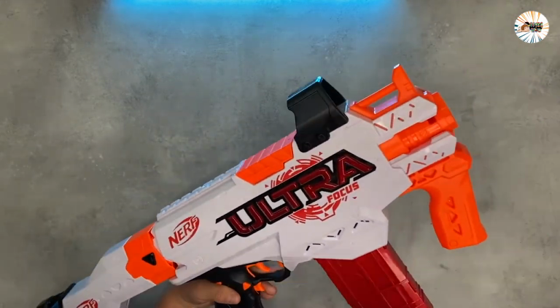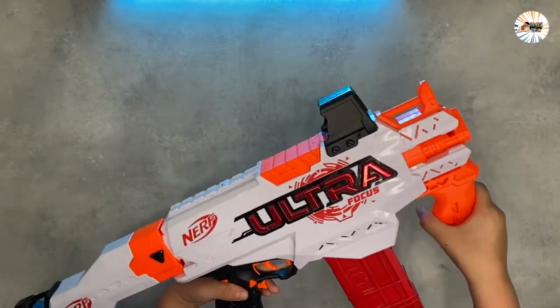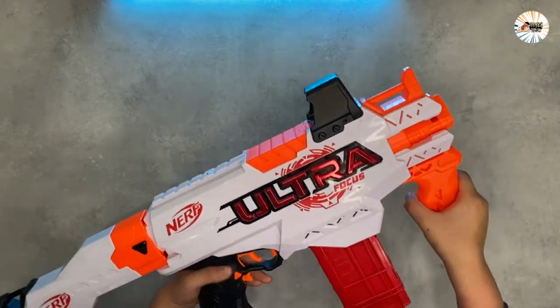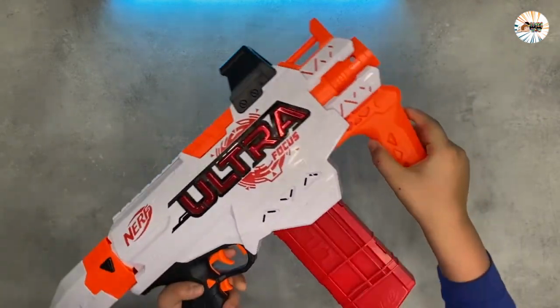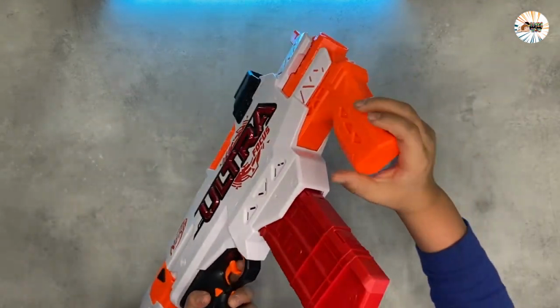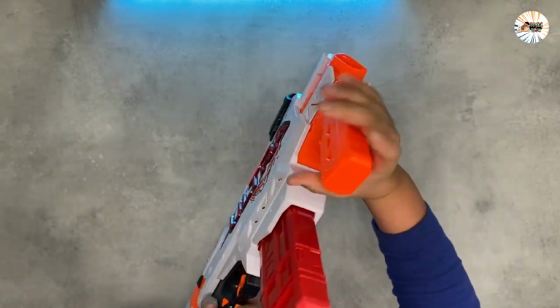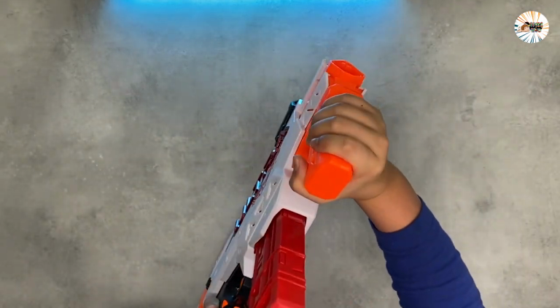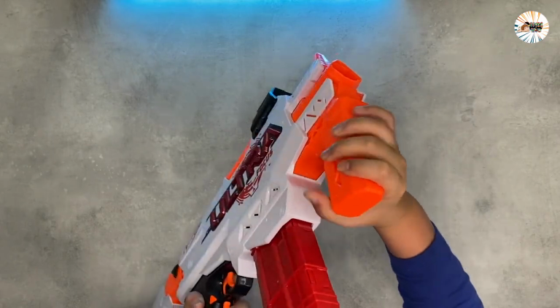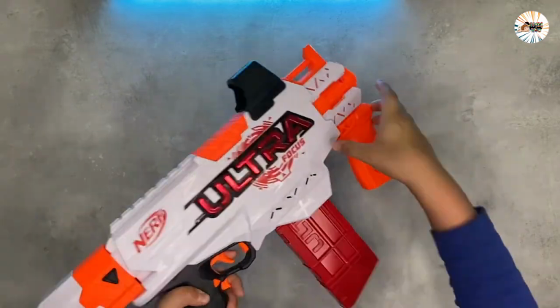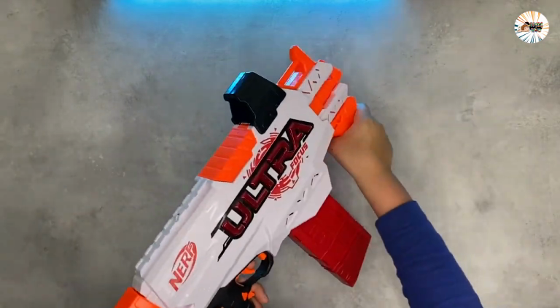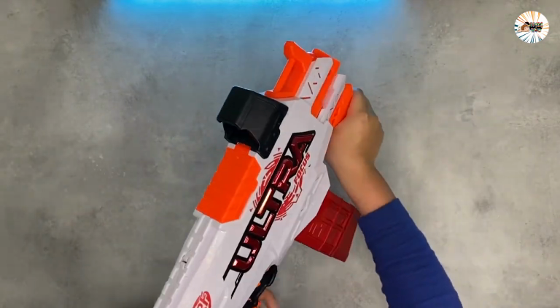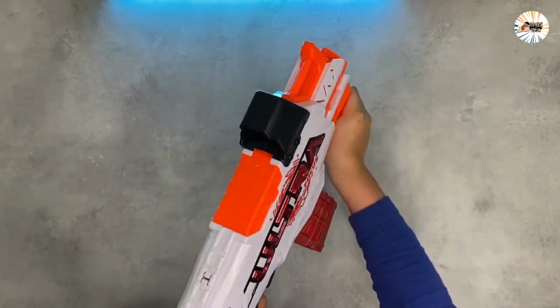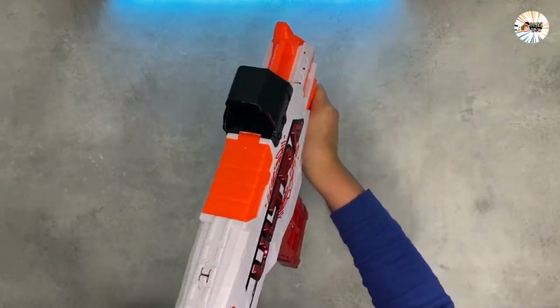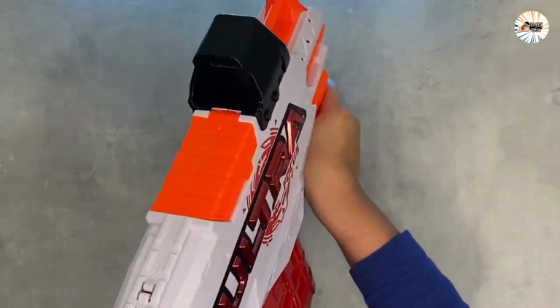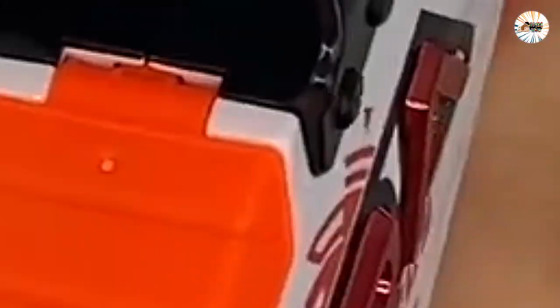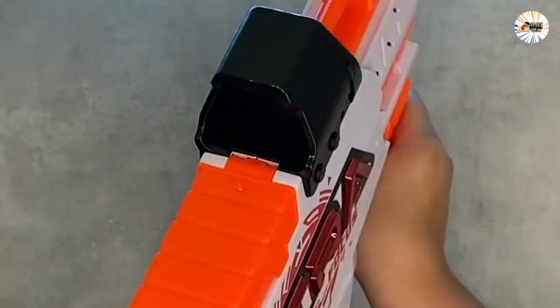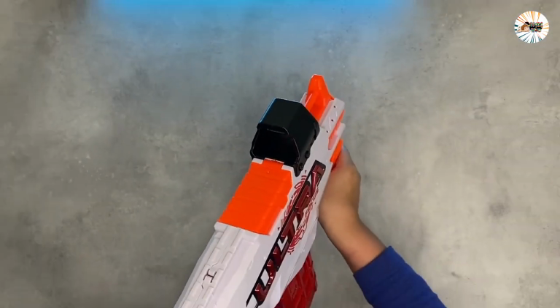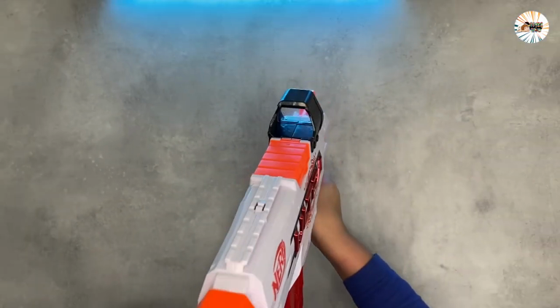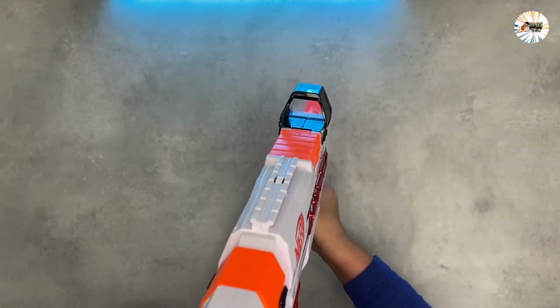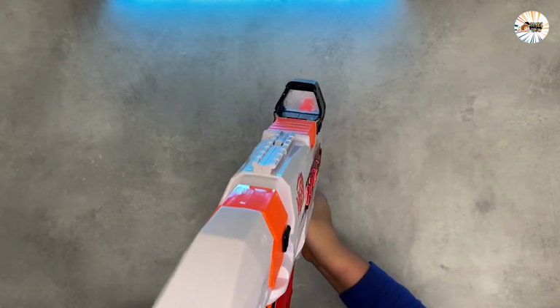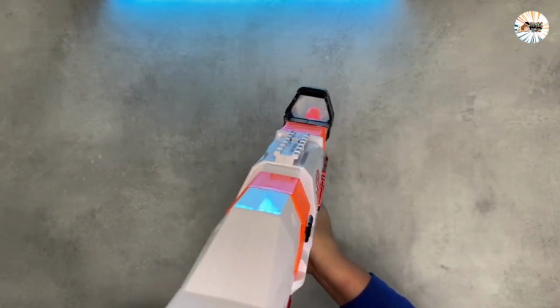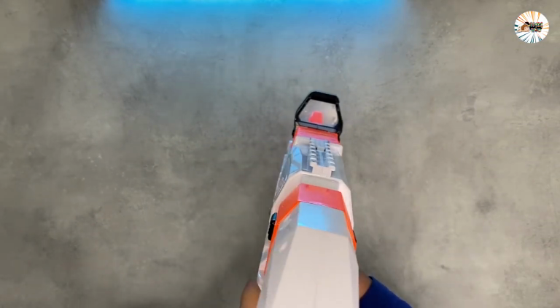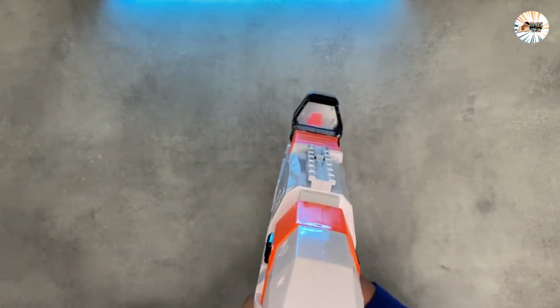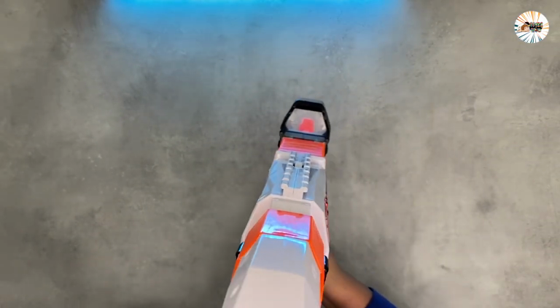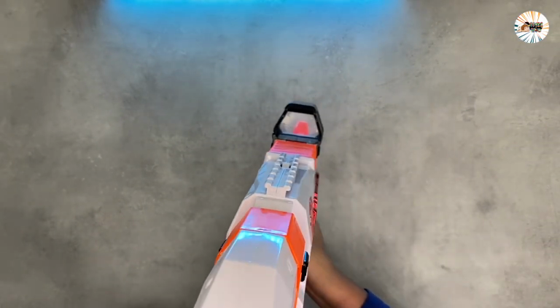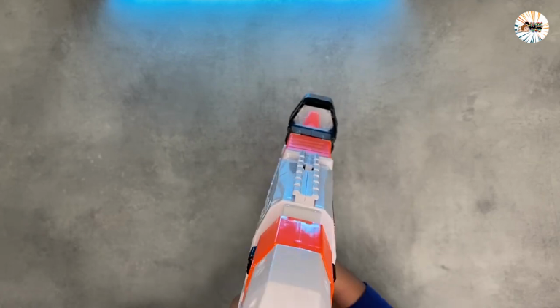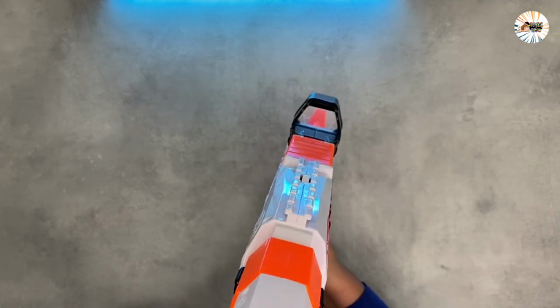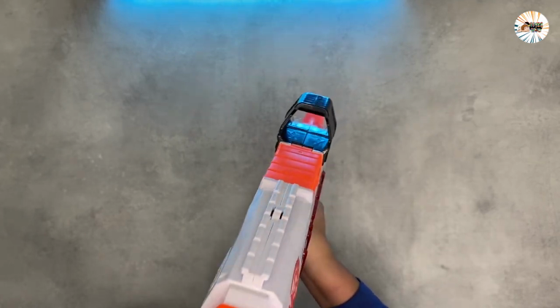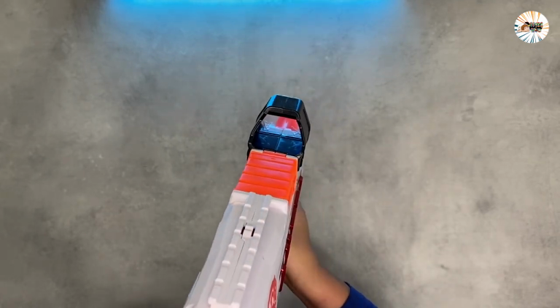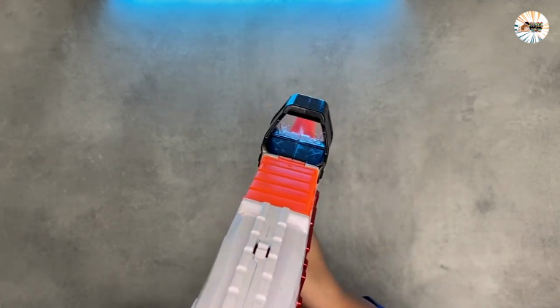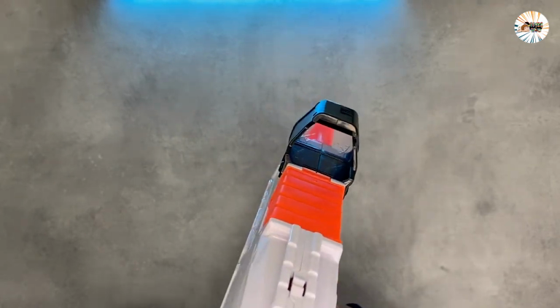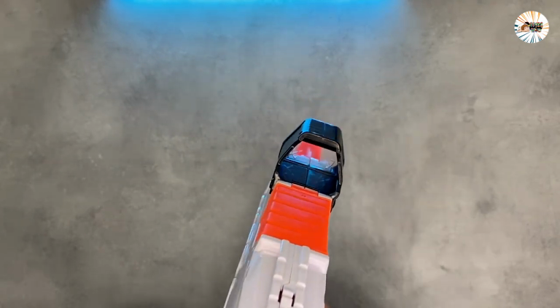The blaster comes with a removable stock to help you stabilize your aim, add the integrated side to line up your target, and includes clip storage built into the stock.